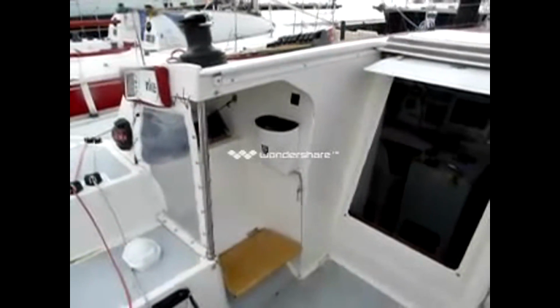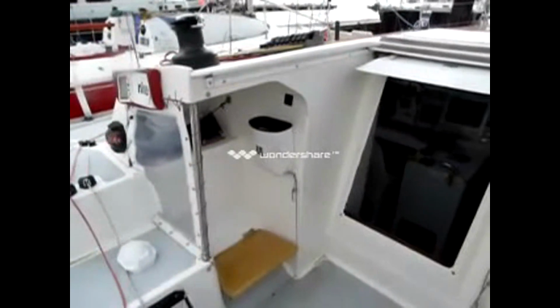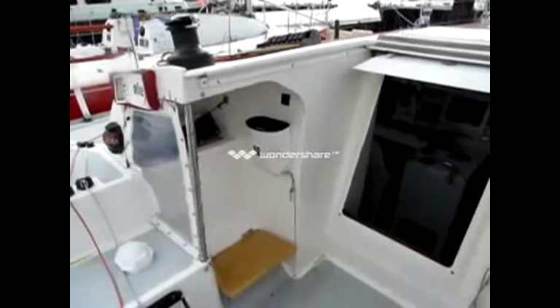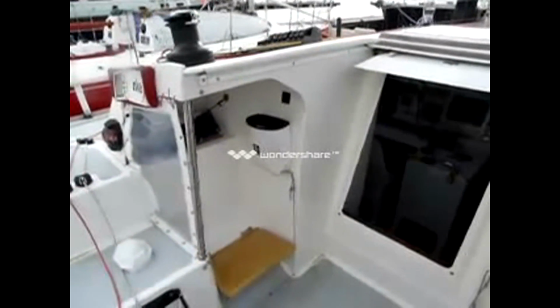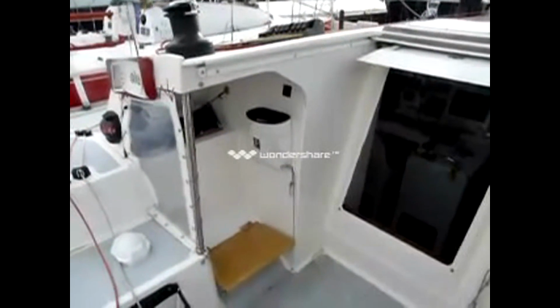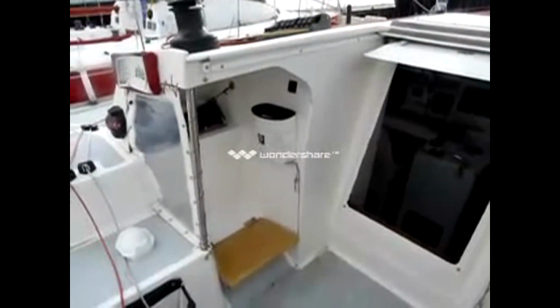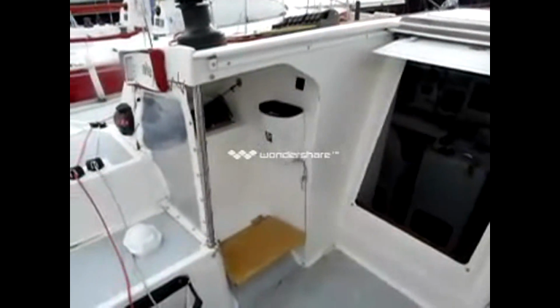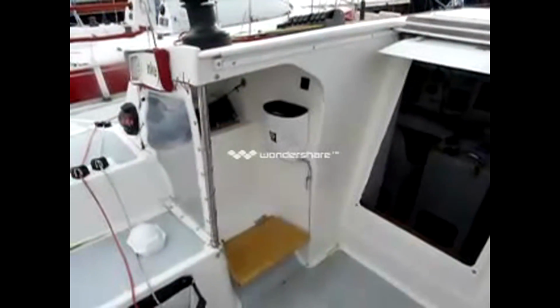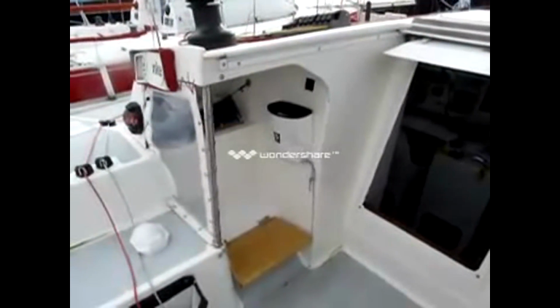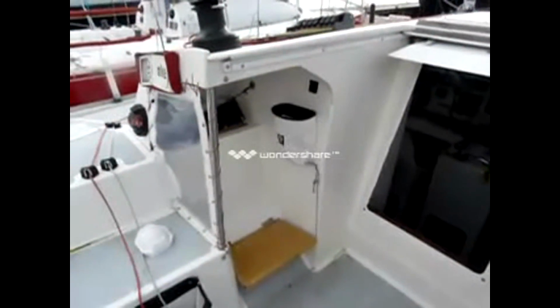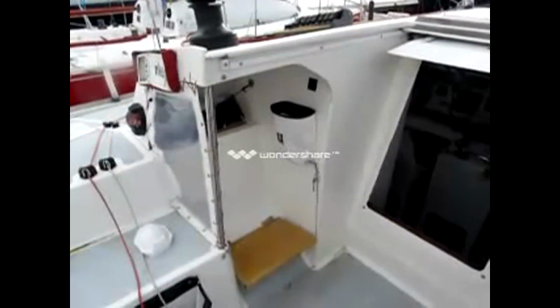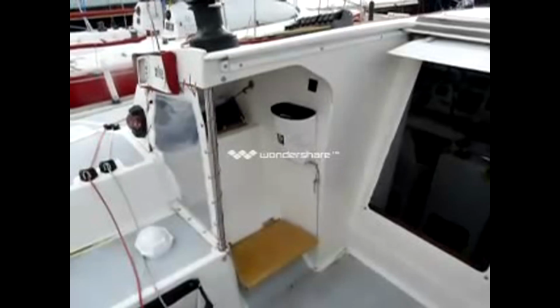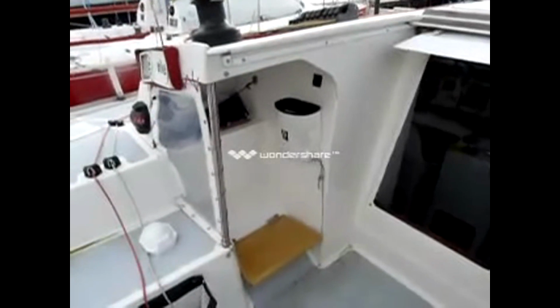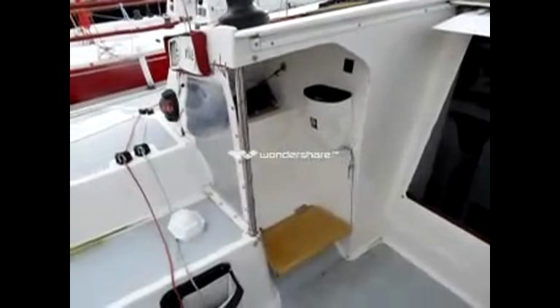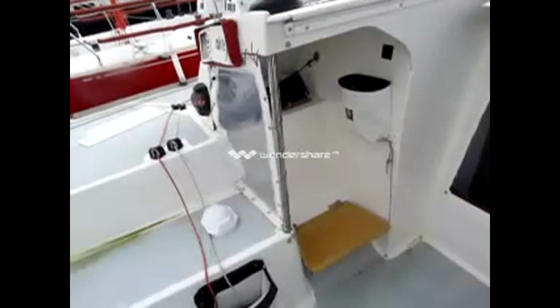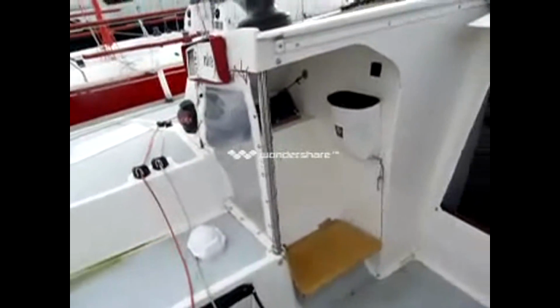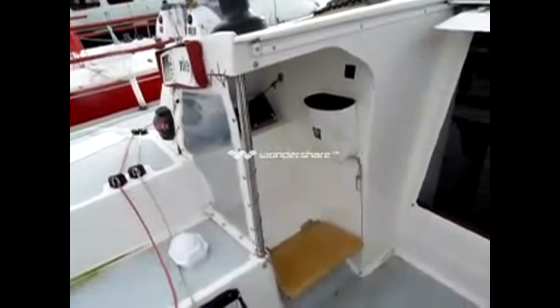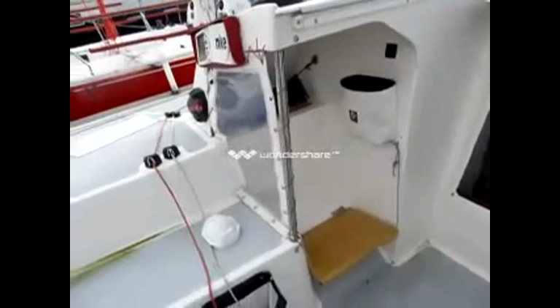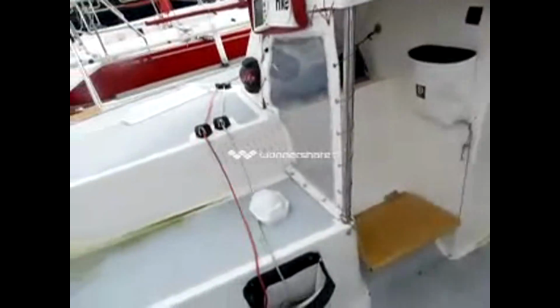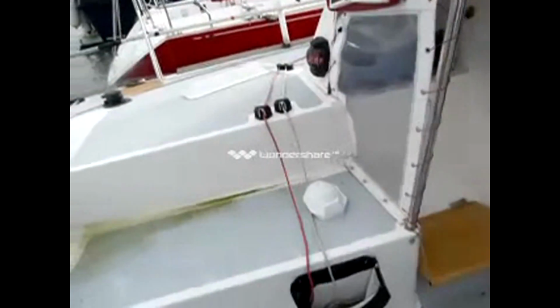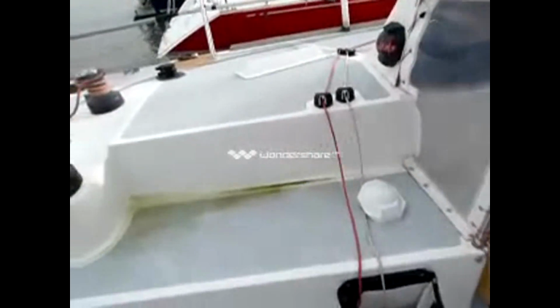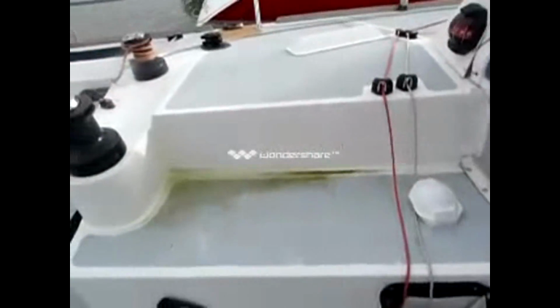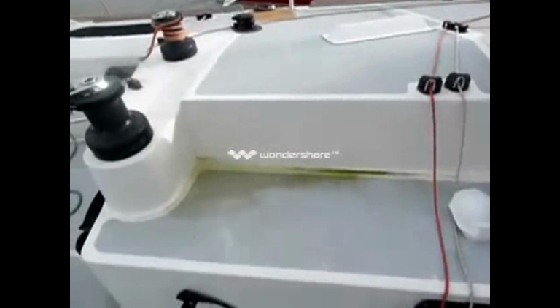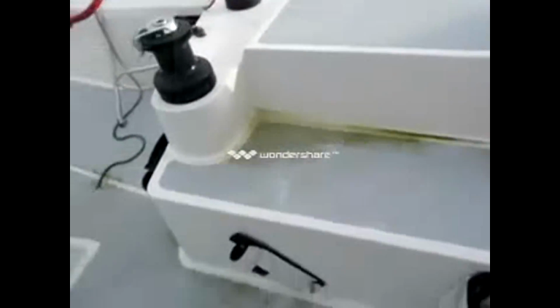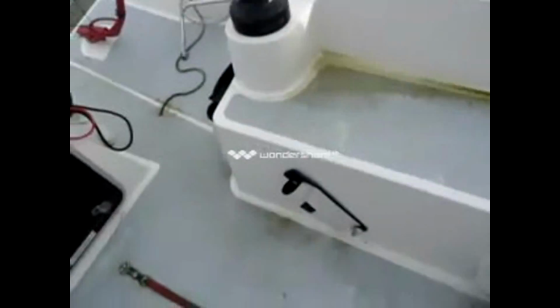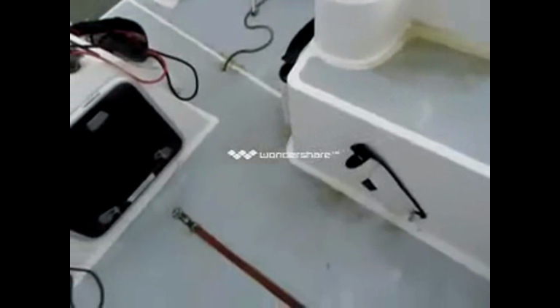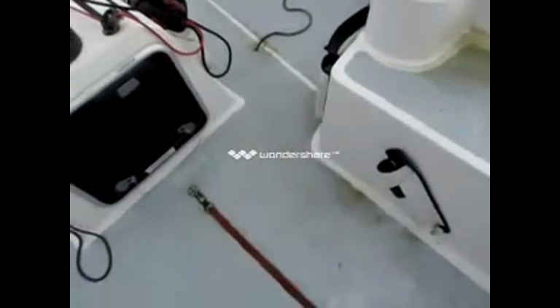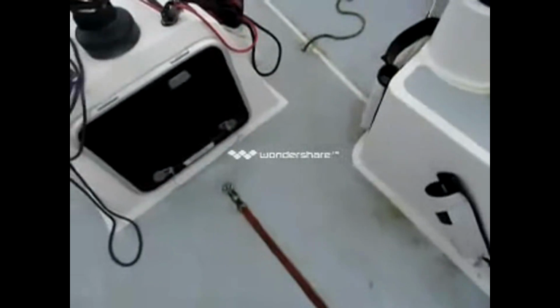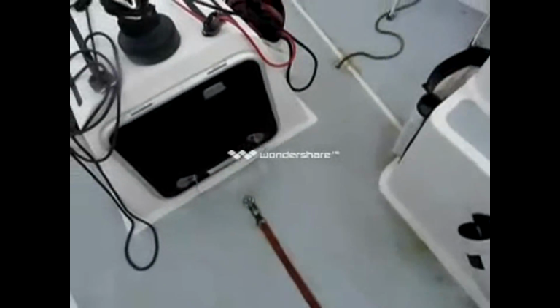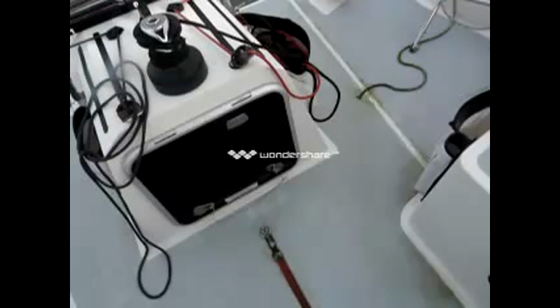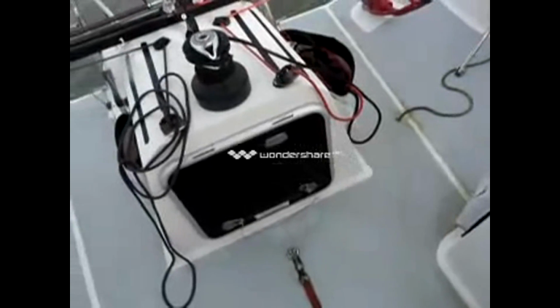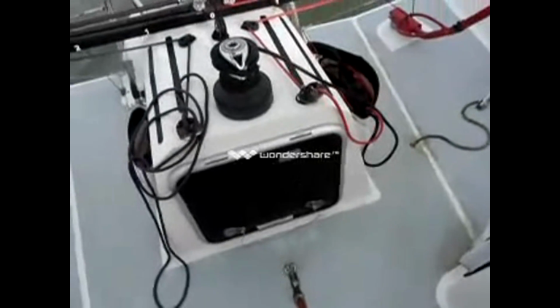Starting to get in the cockpit. You can see you've got nice little cuddies to keep out of the weather for a long distance when sailing in poor weather. Nice wide cockpit. Lots of safety points.